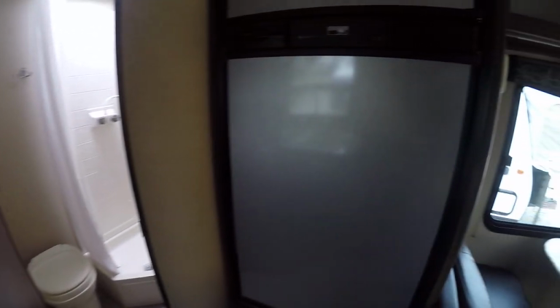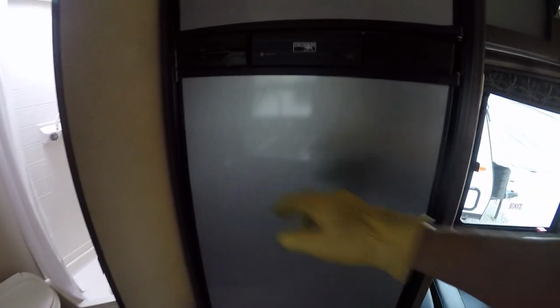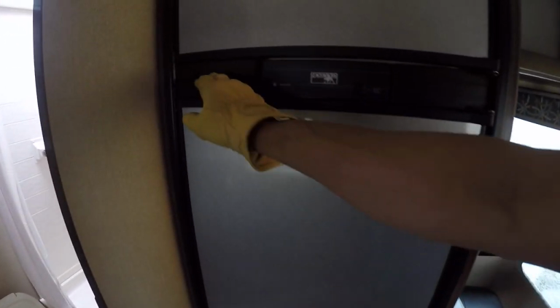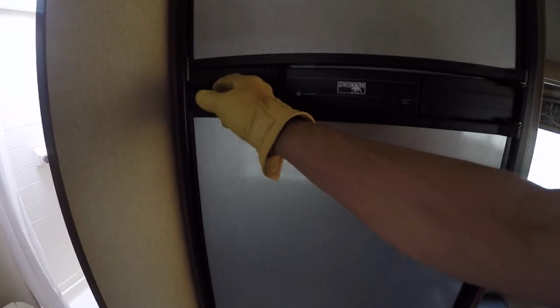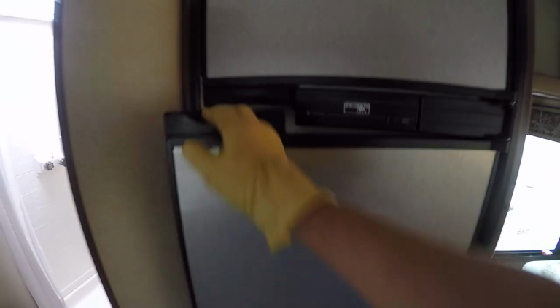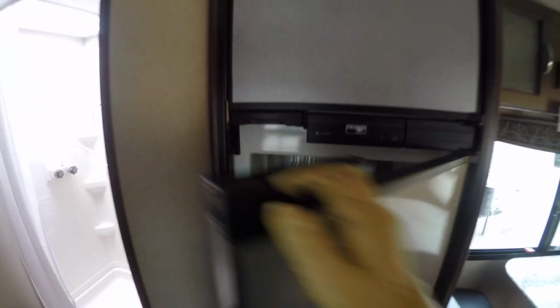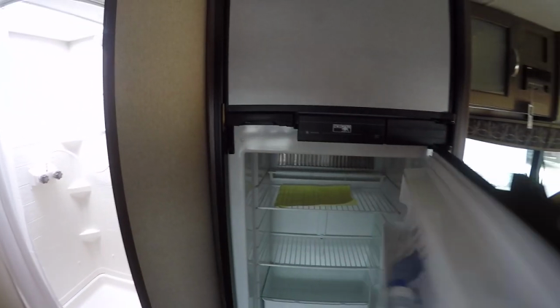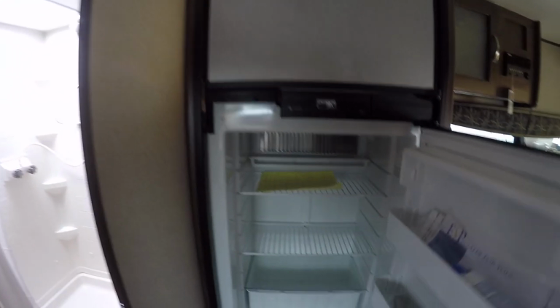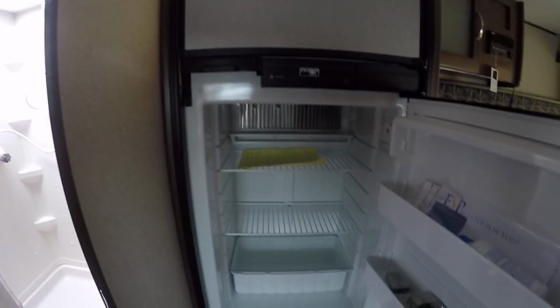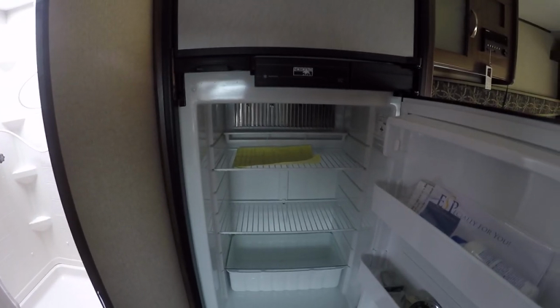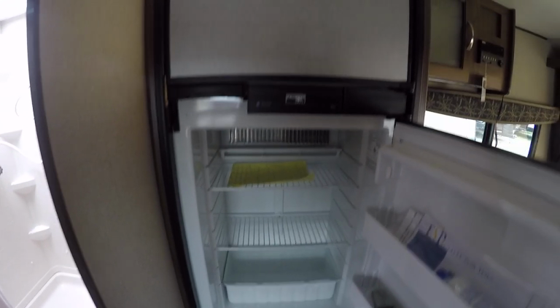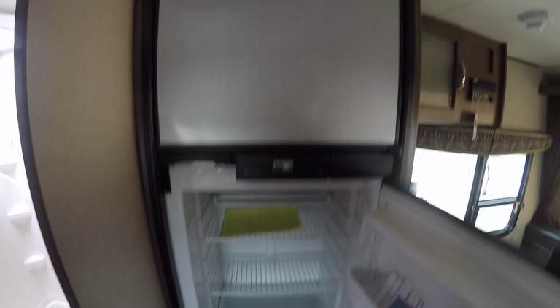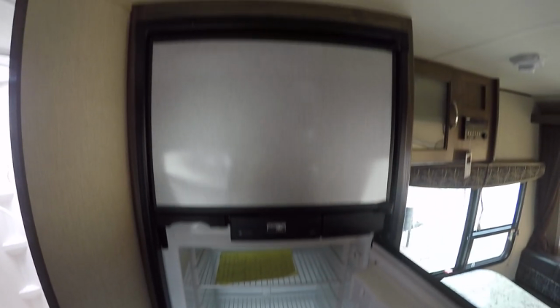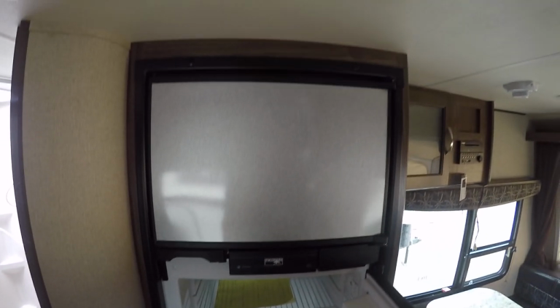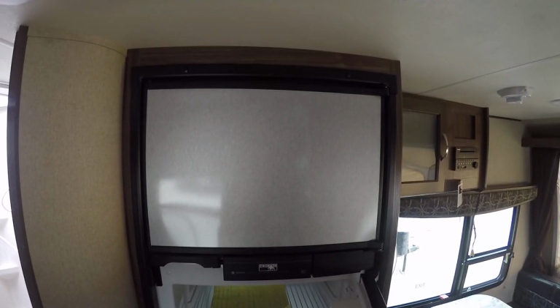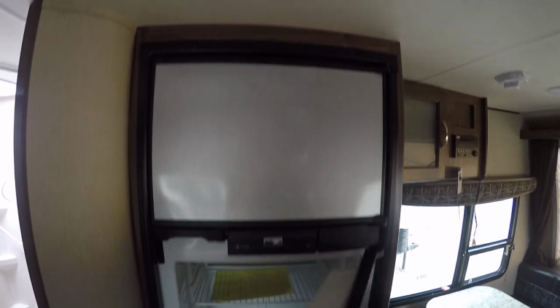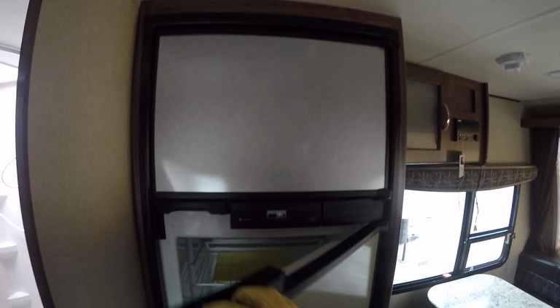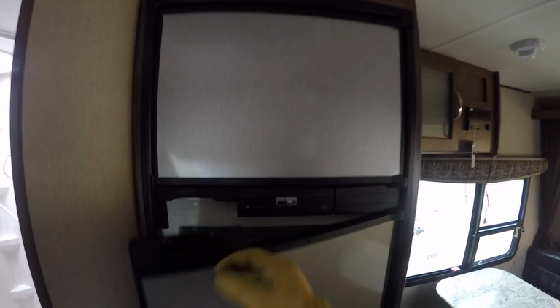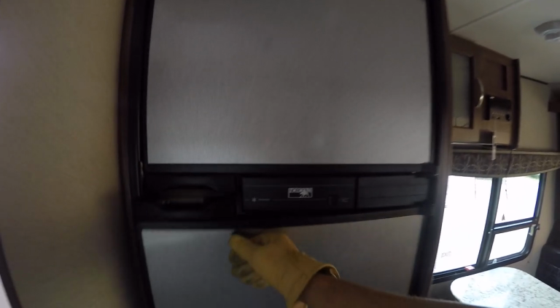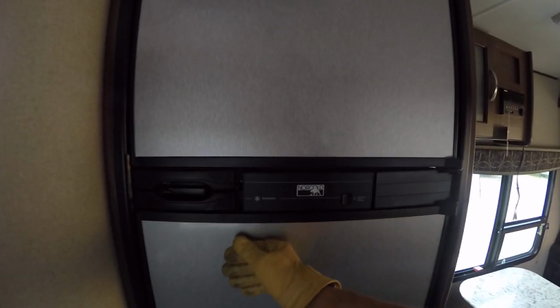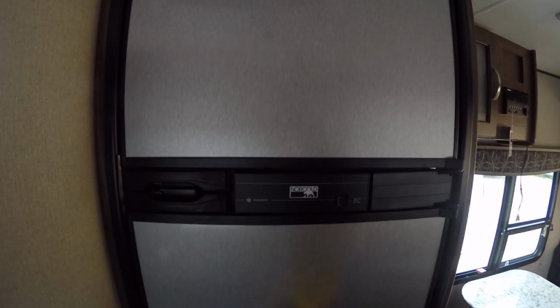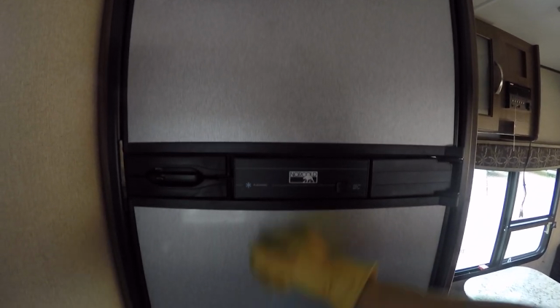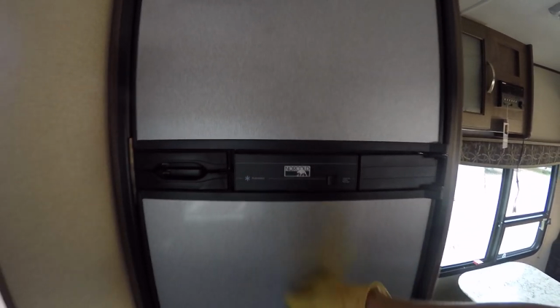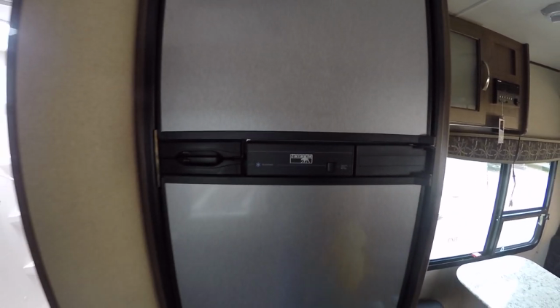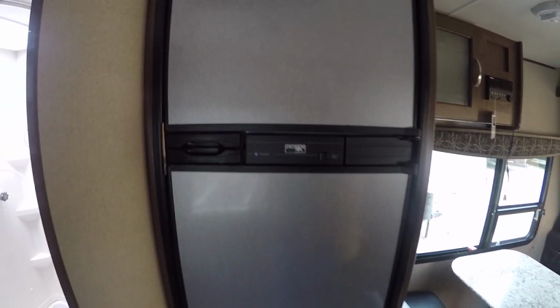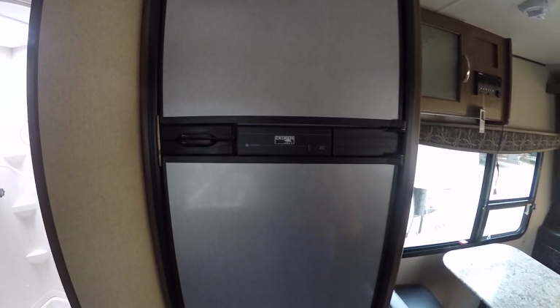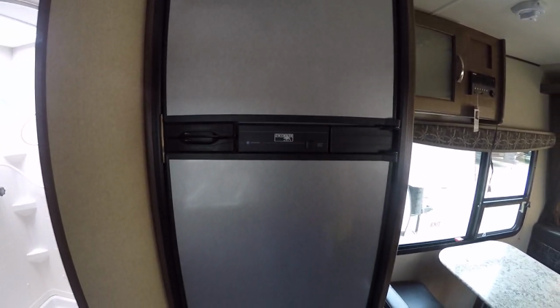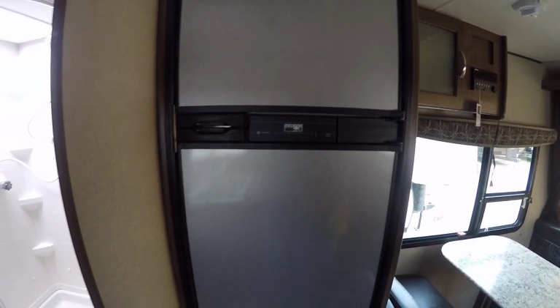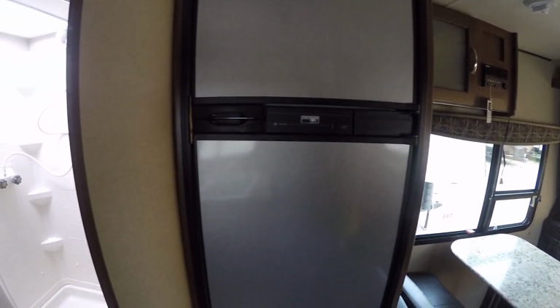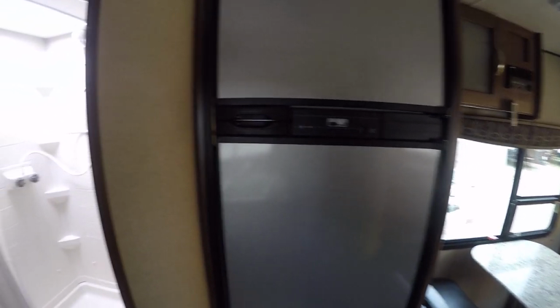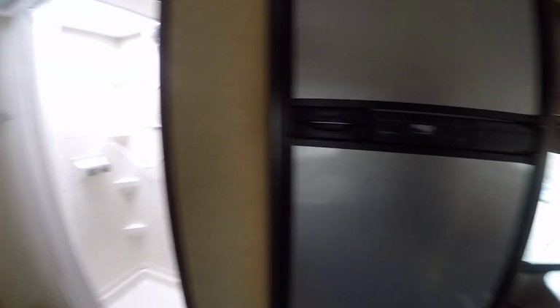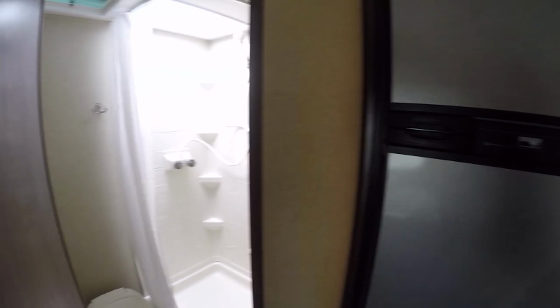A Norcold two-way power refrigerator freezer with a stylish stainless steel exterior — so not only does it look good, but it'll keep your stuff cold.